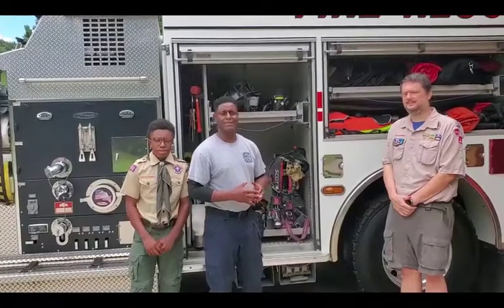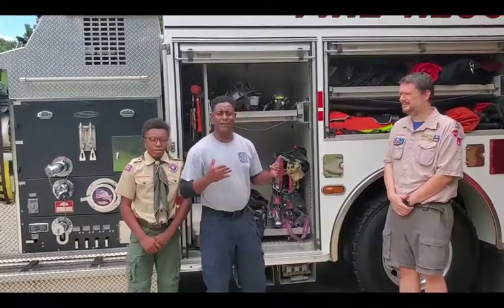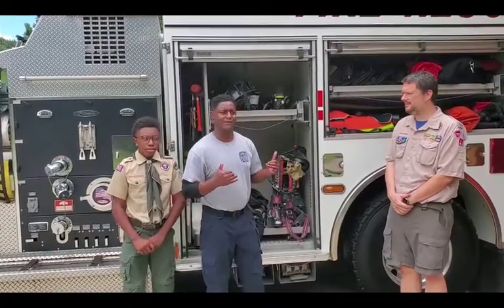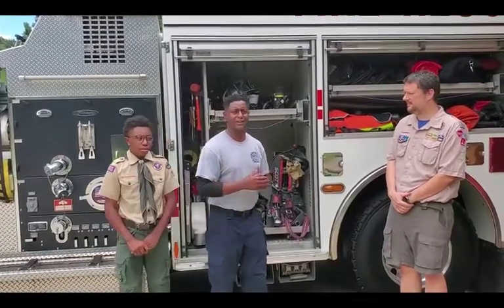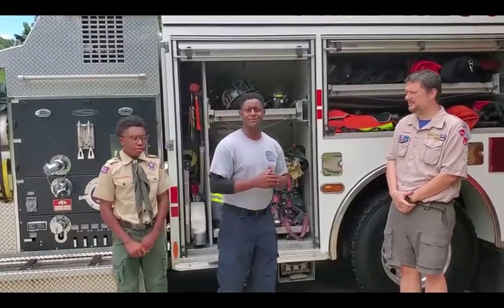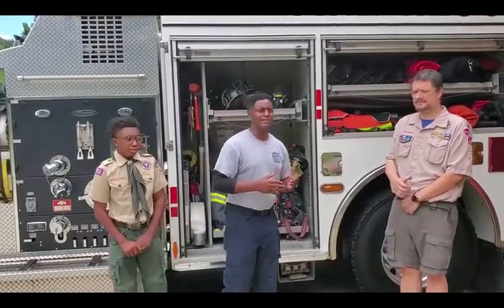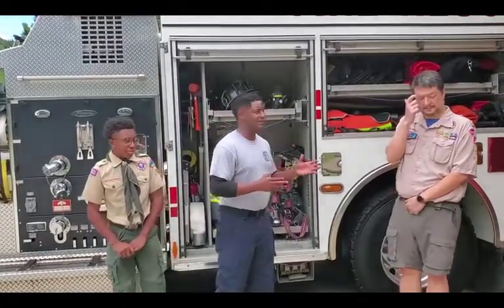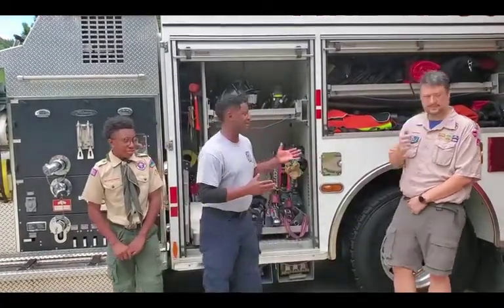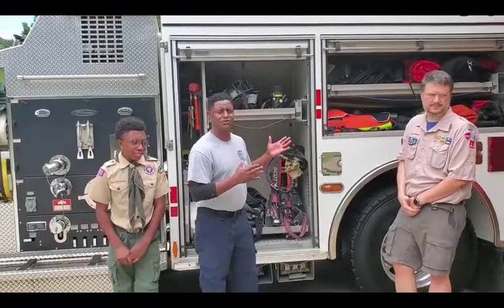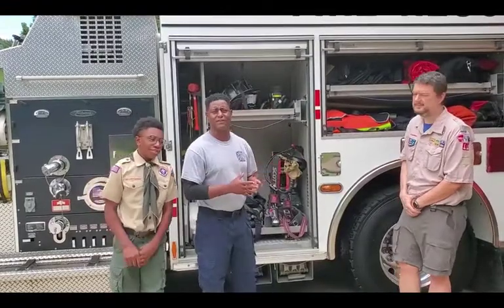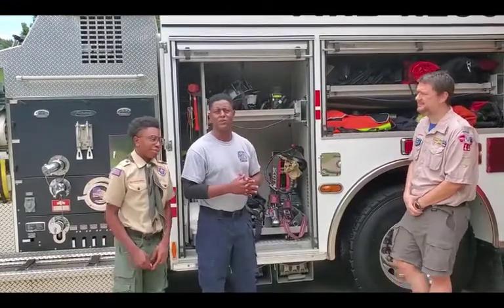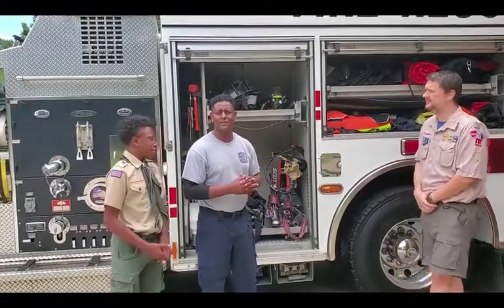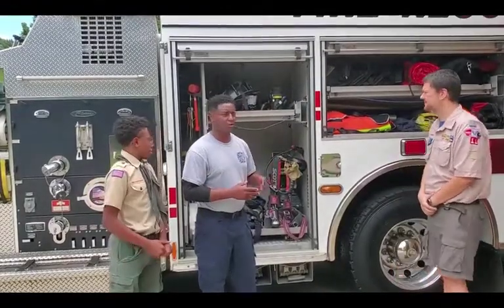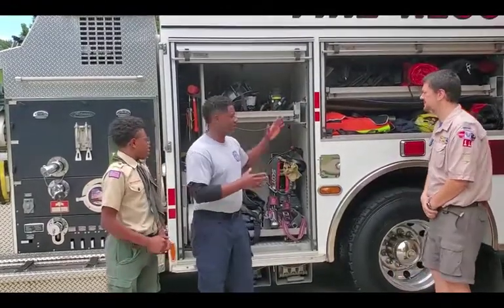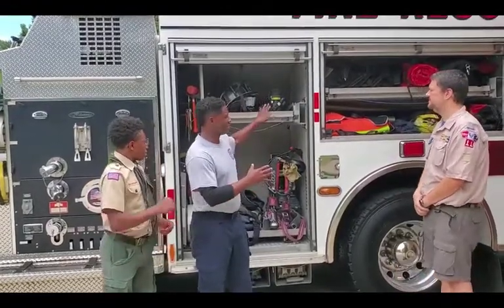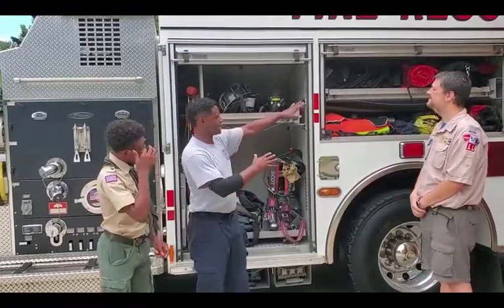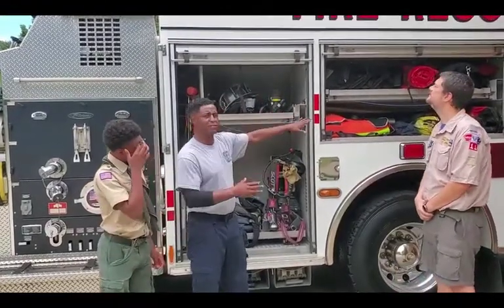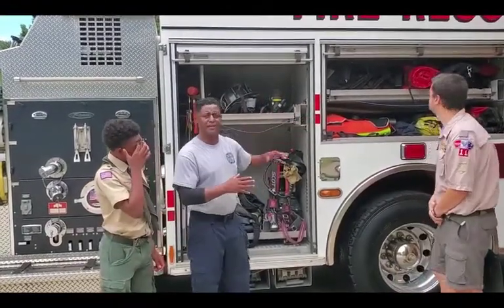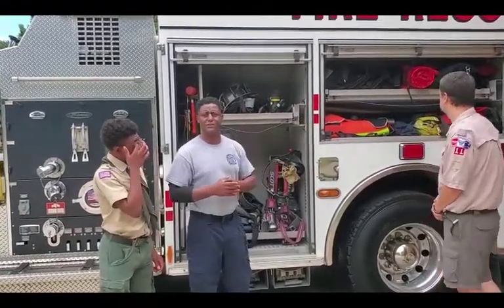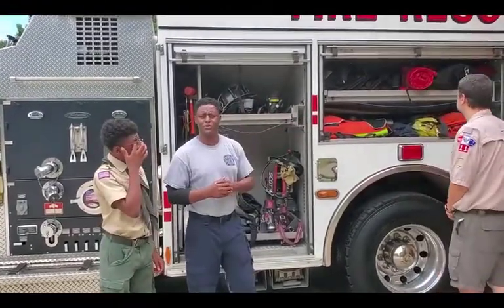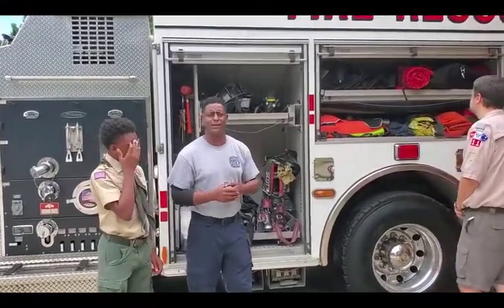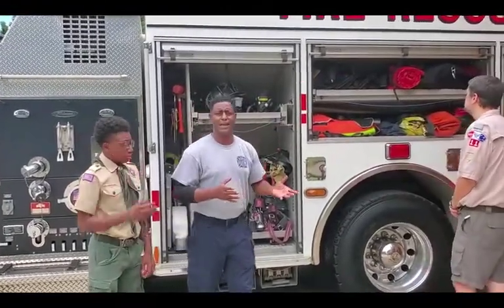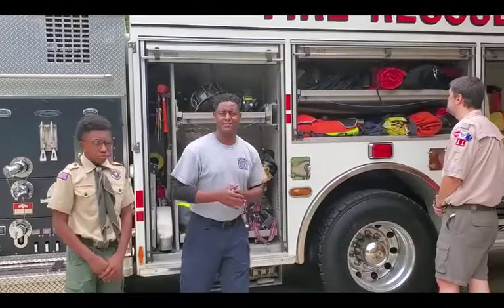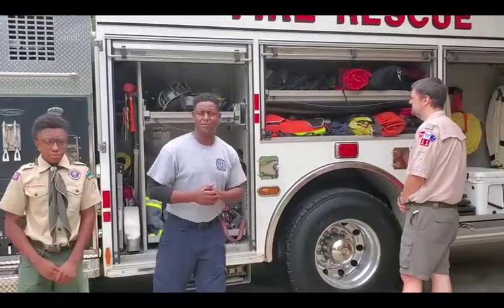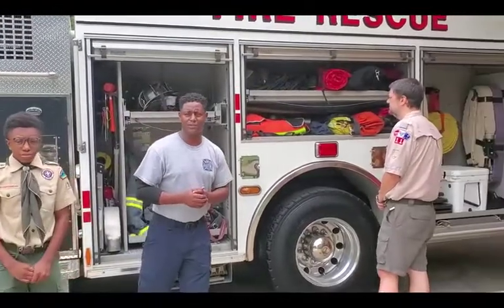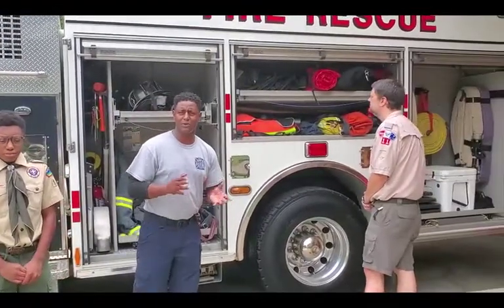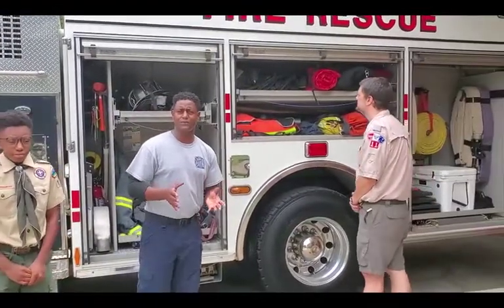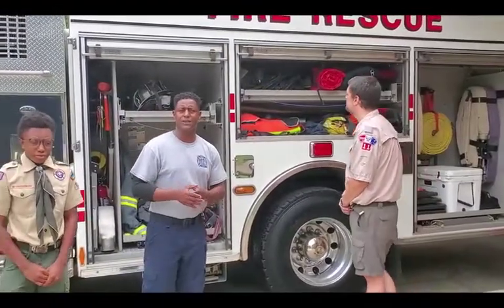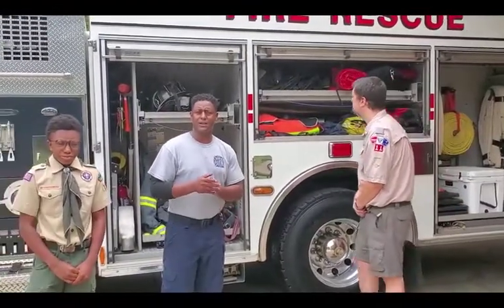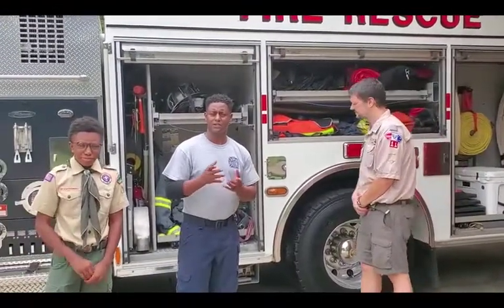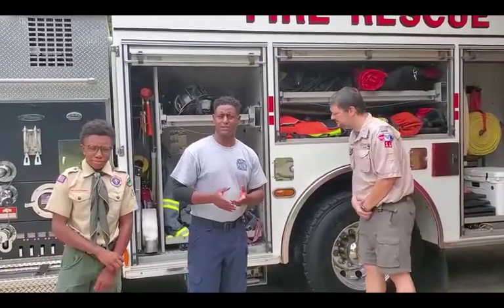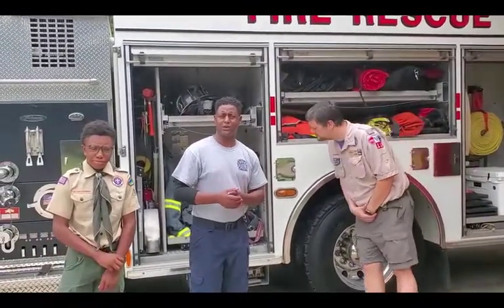Basically, this is a fire engine. Basically, this is a traveling toolbox. In our different compartments we have different tools that have a special purpose that we use for the jobs that we go on.